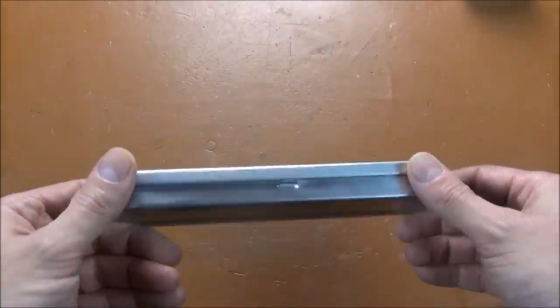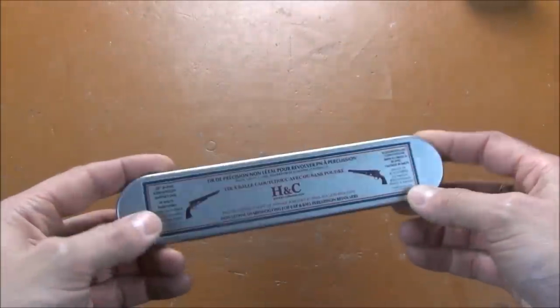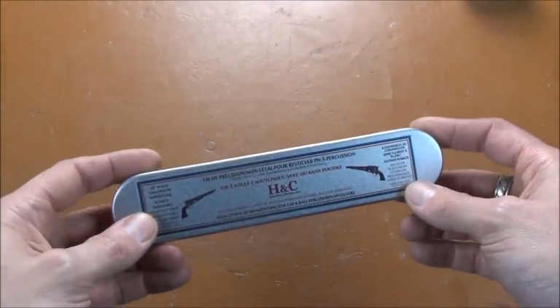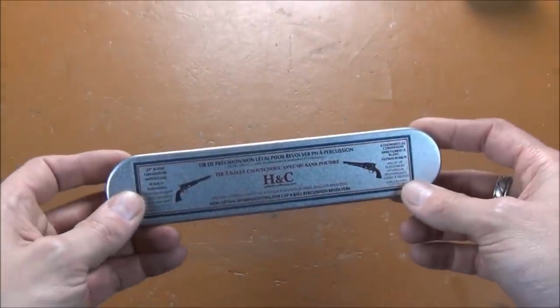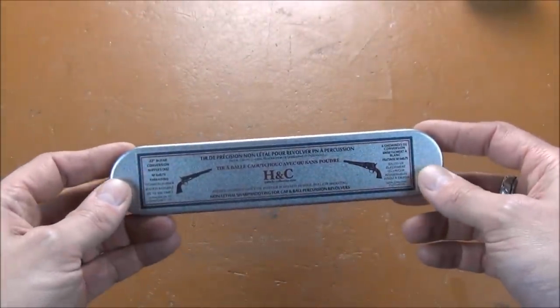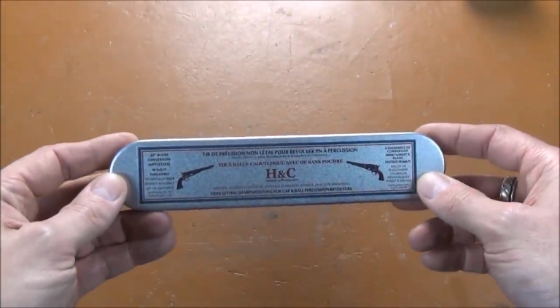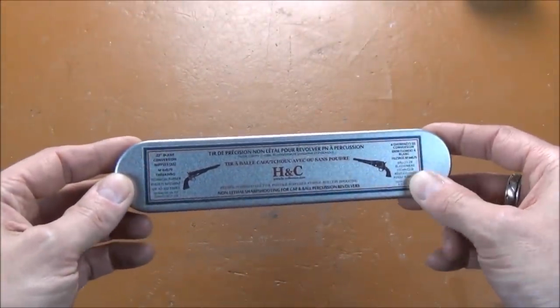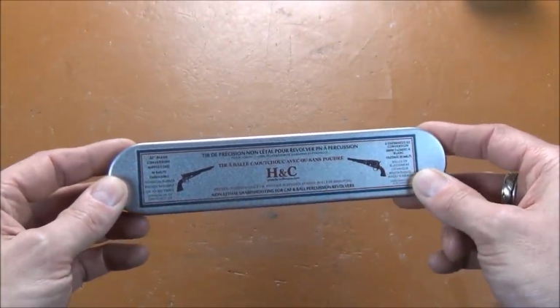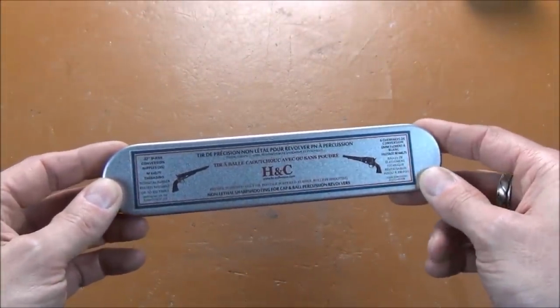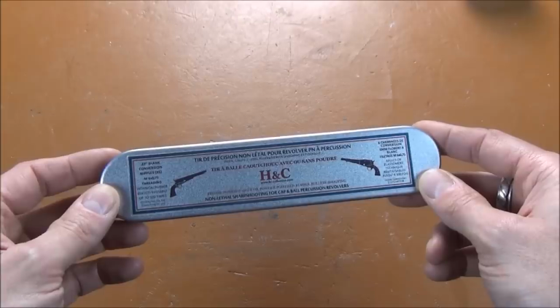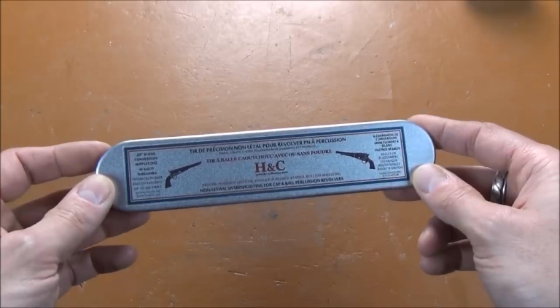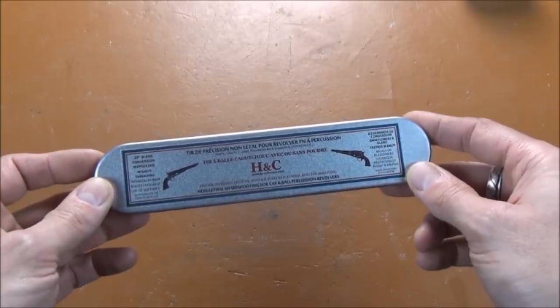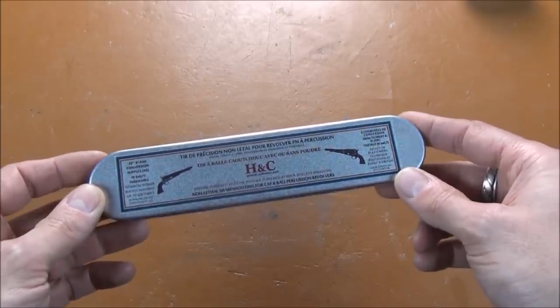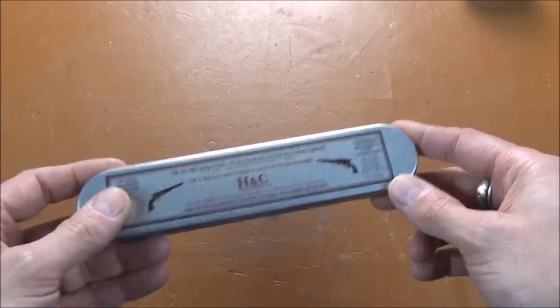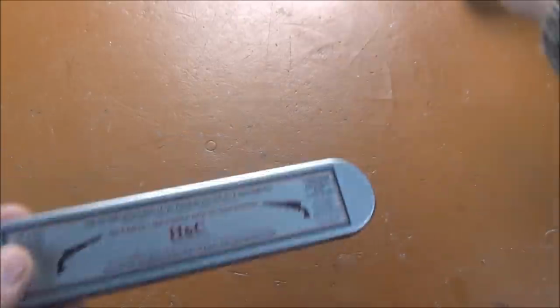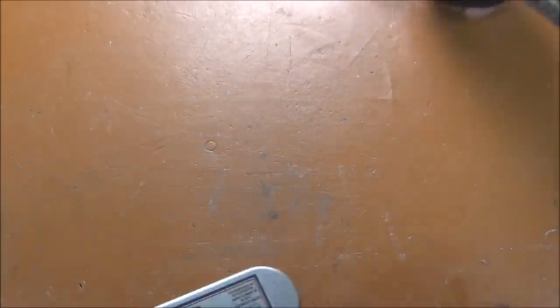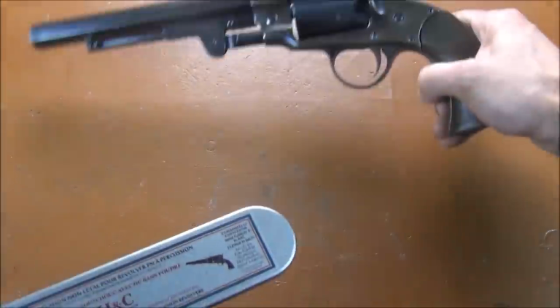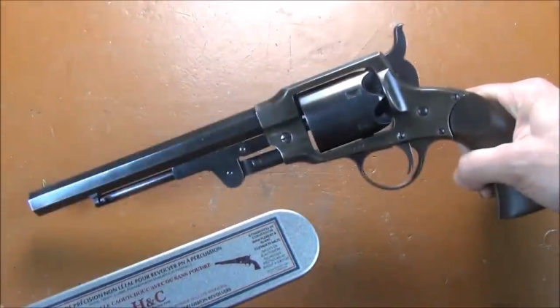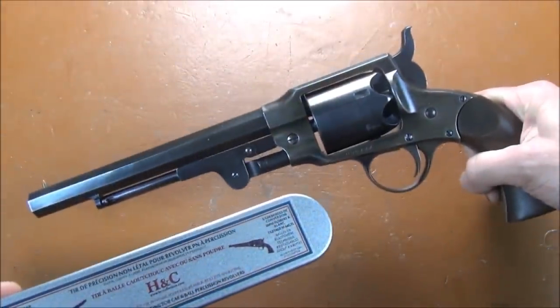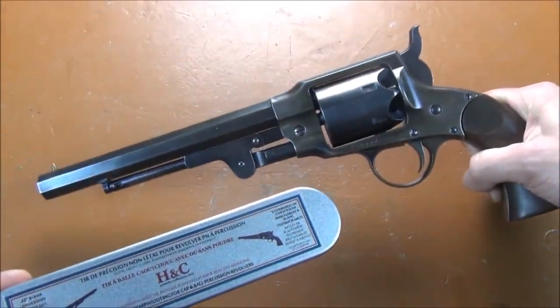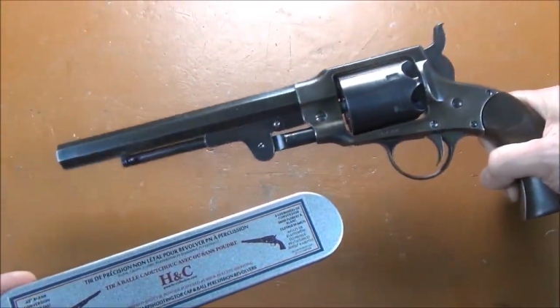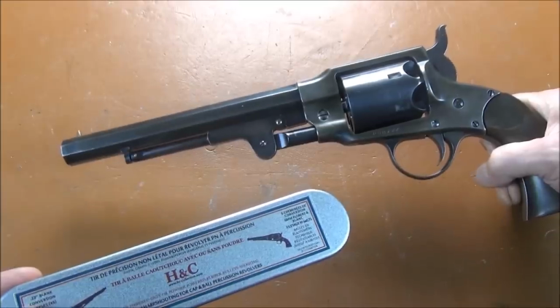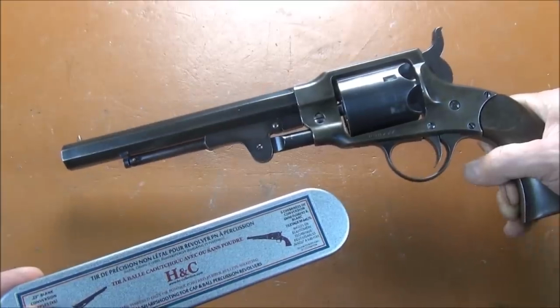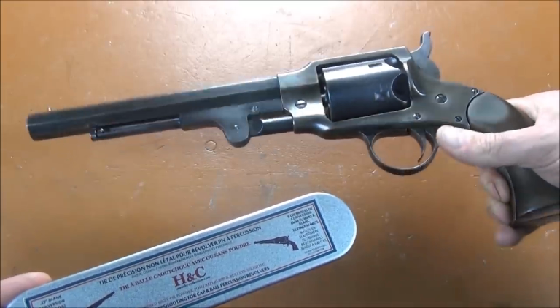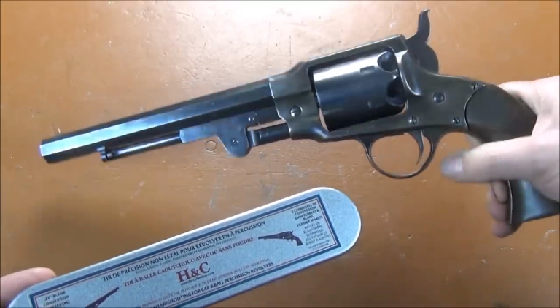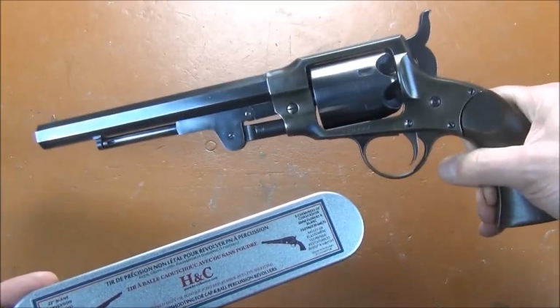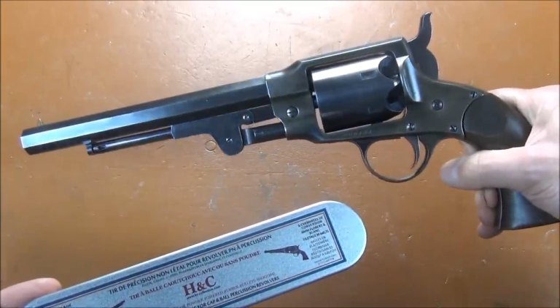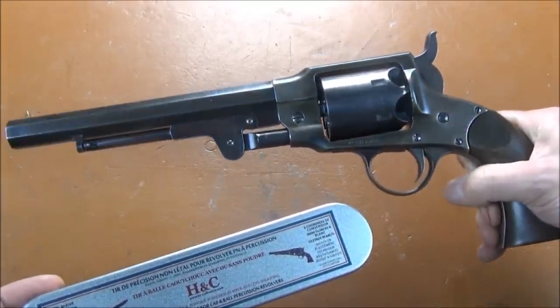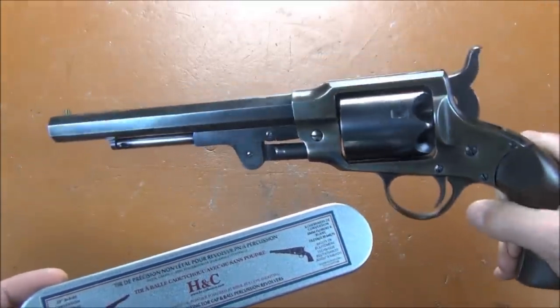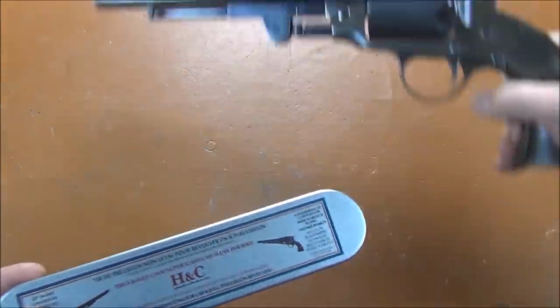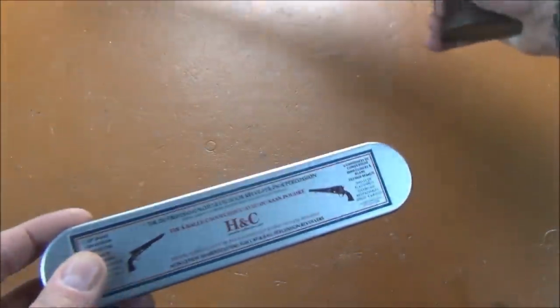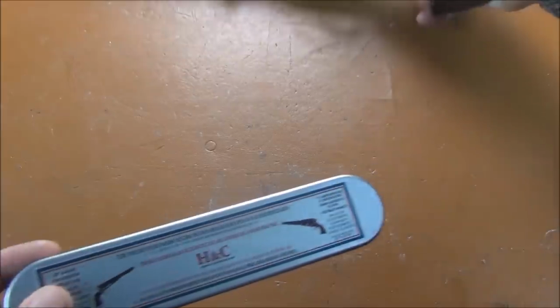This one is for Euro Arms and Perezoli Rogers and Spencers pre-1980, and this is for 1979 — a fine vintage if I may say so.